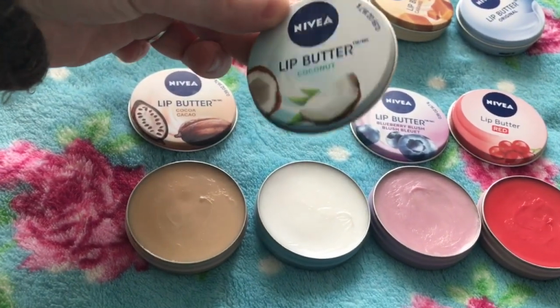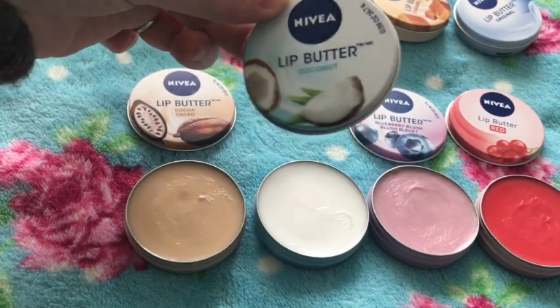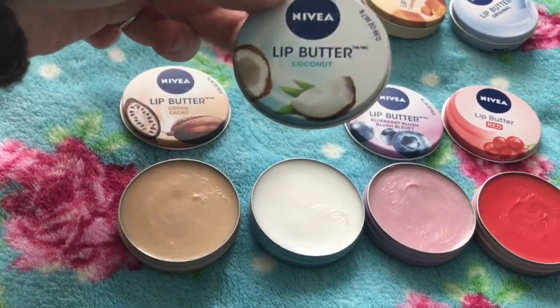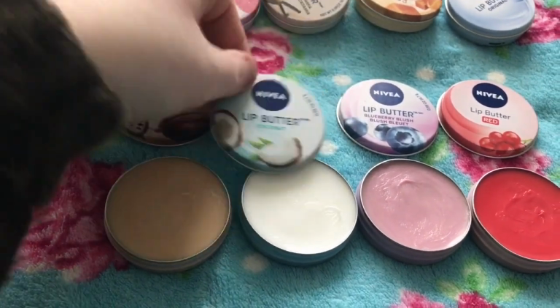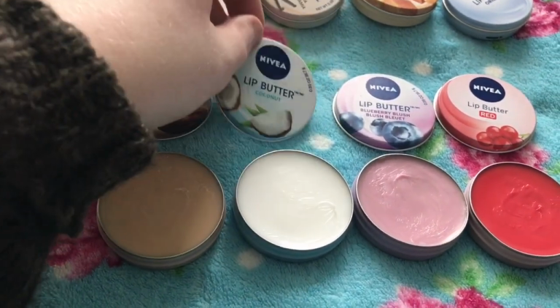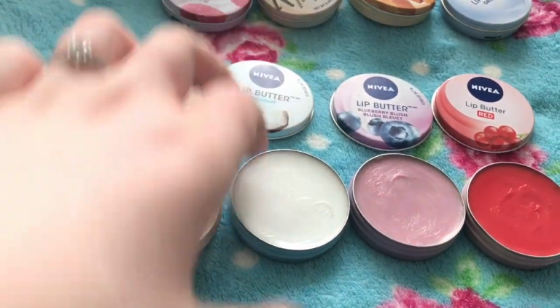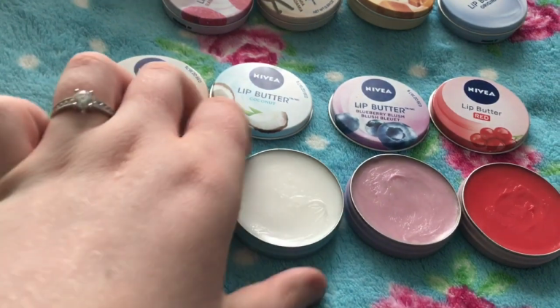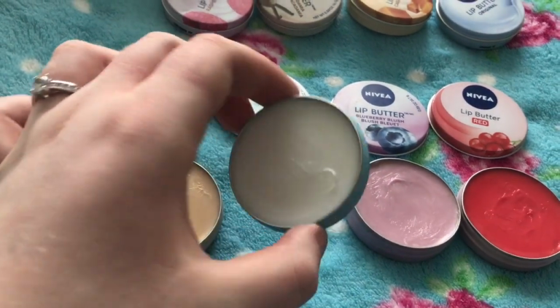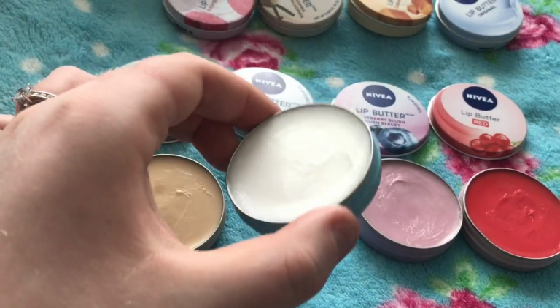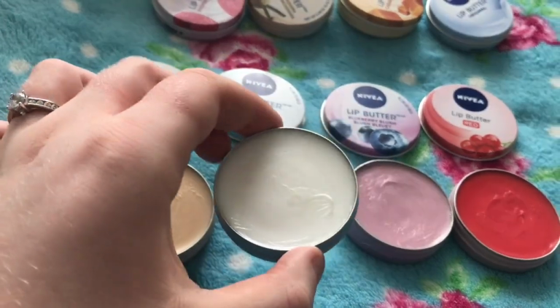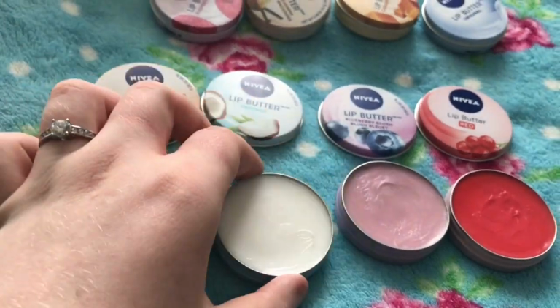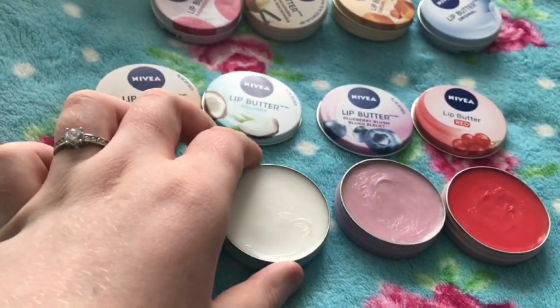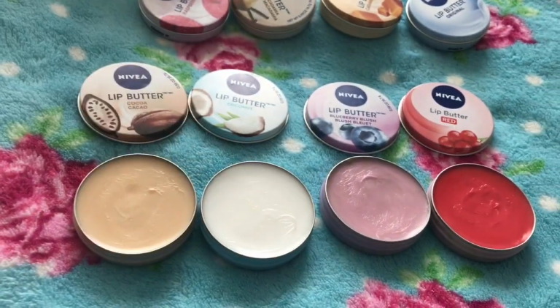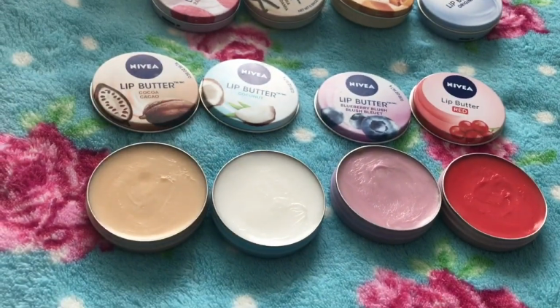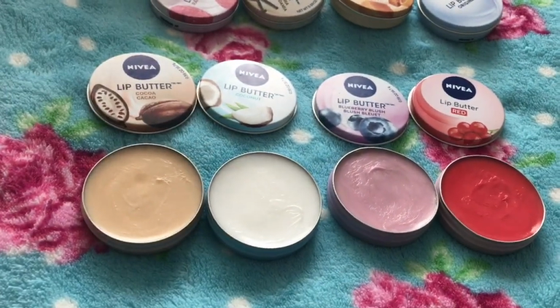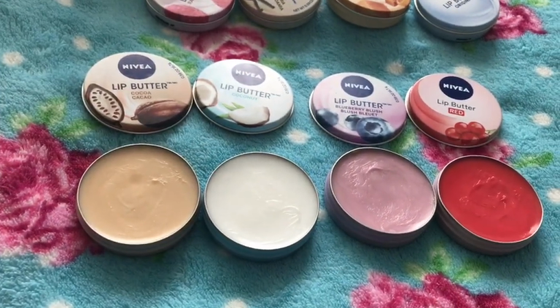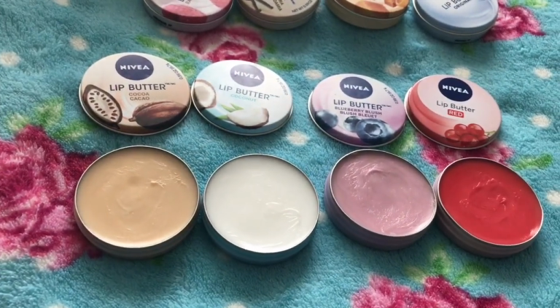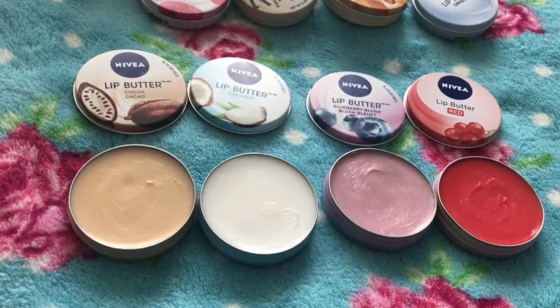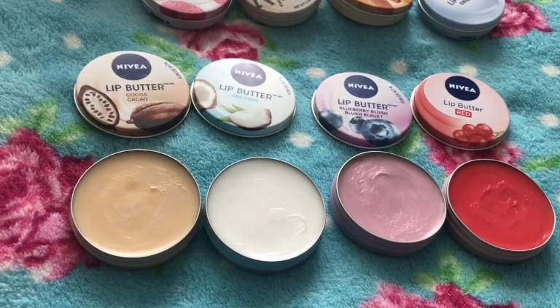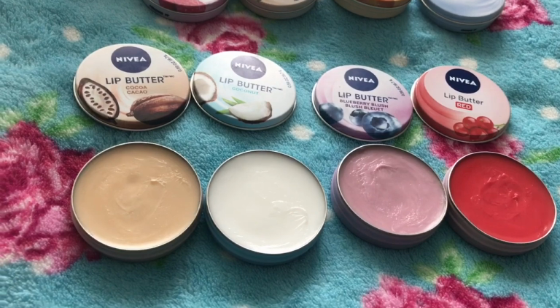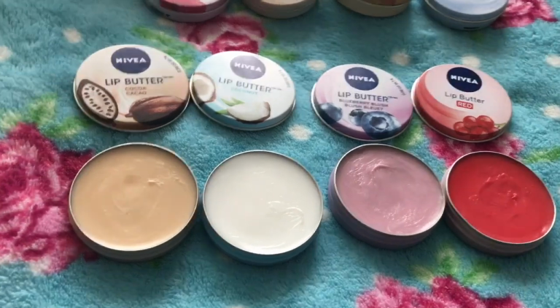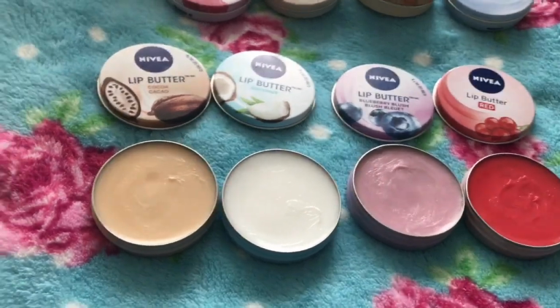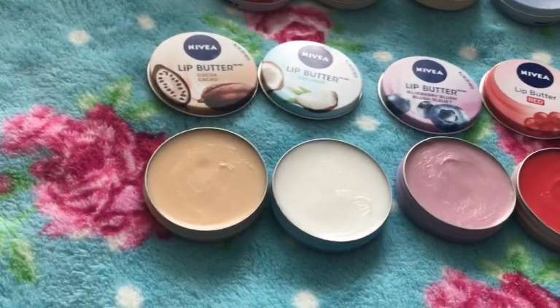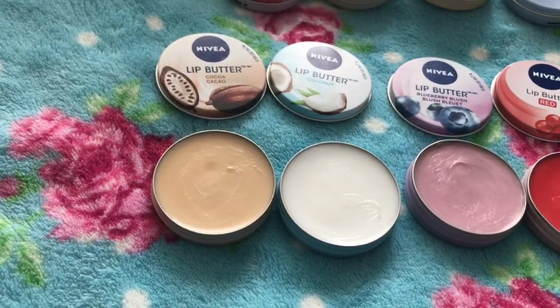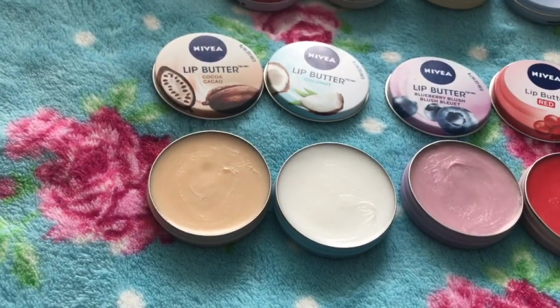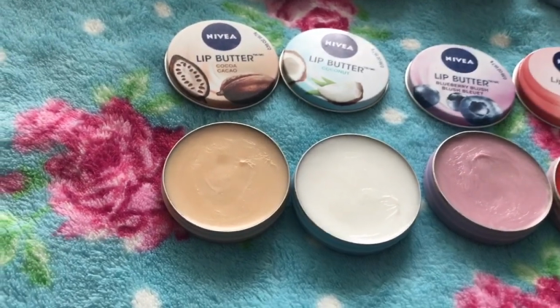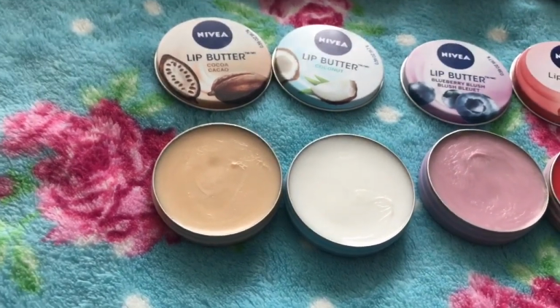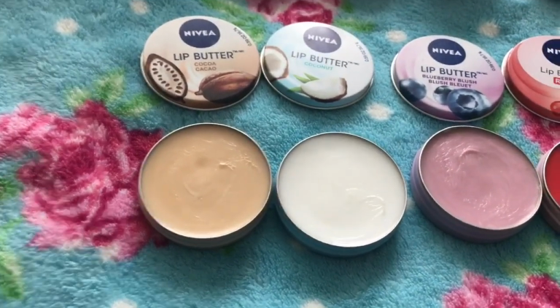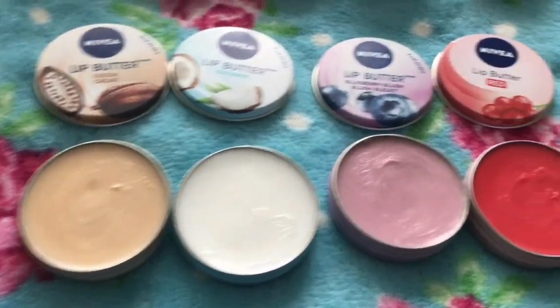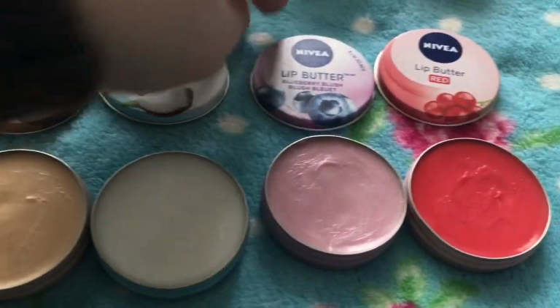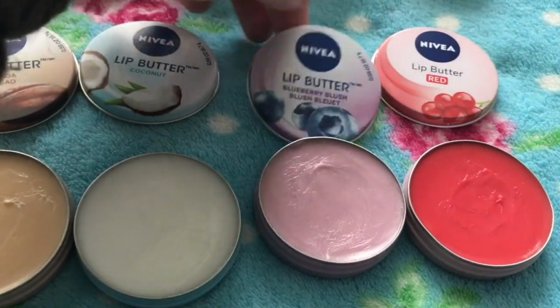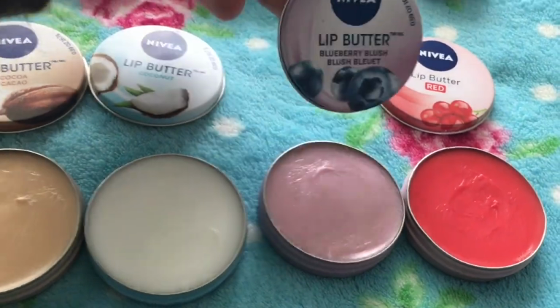This one is more of a summer scent — this is coconut. Again it's white and it smells really coconutty. It's good for summer because it has that summer scent.